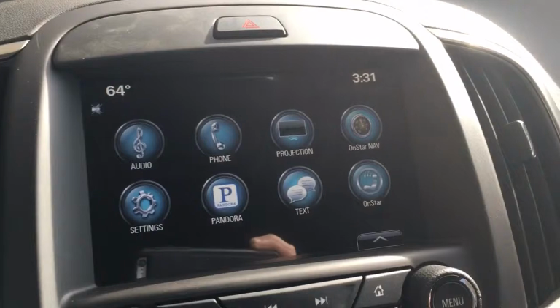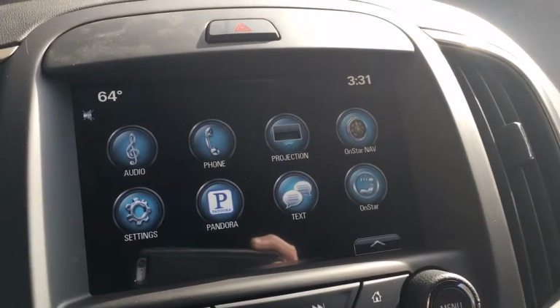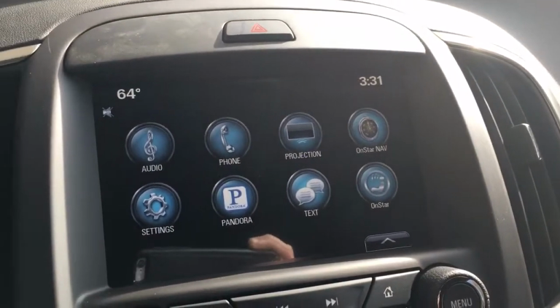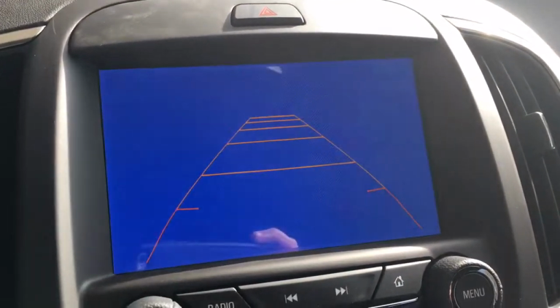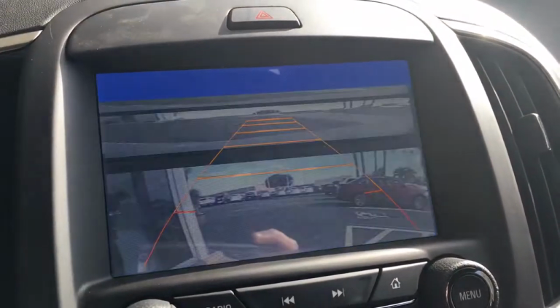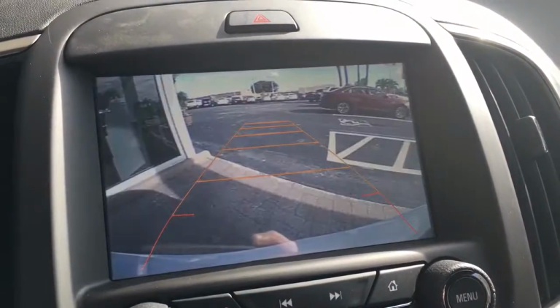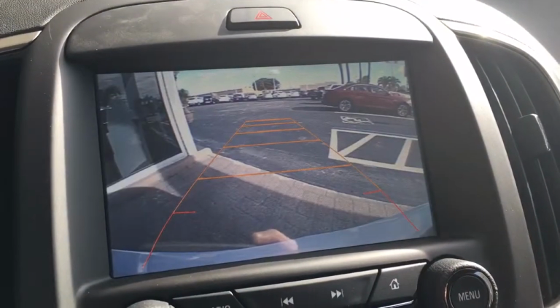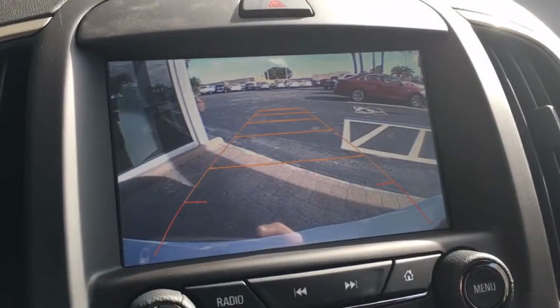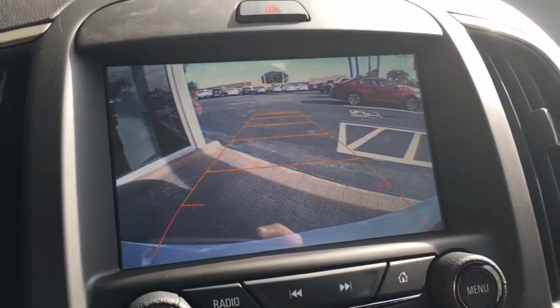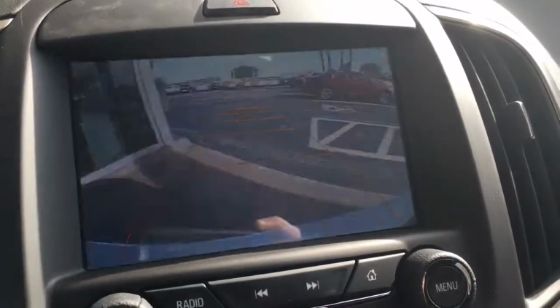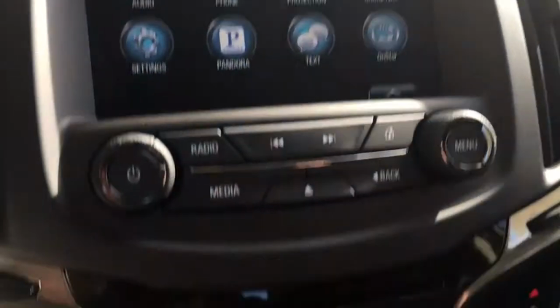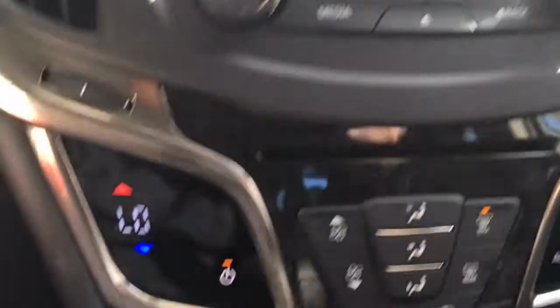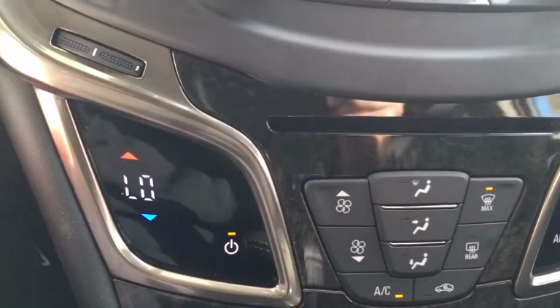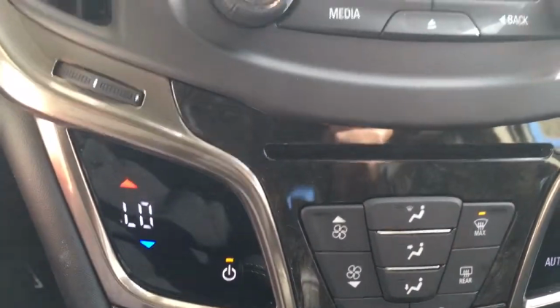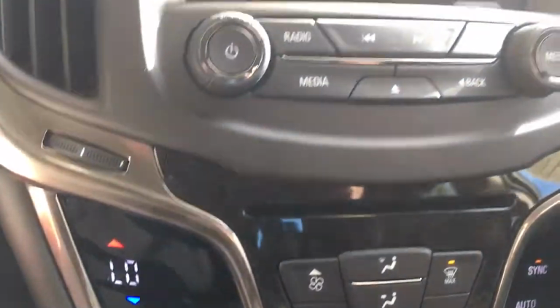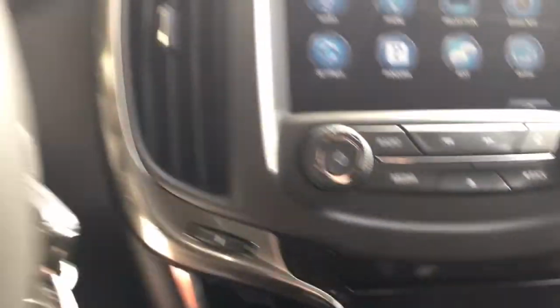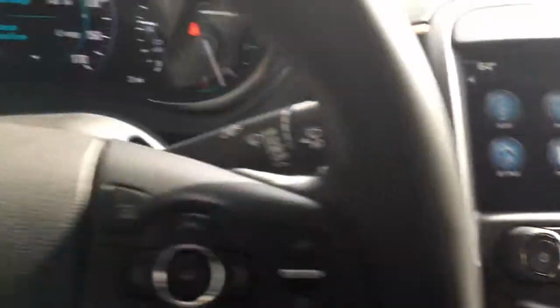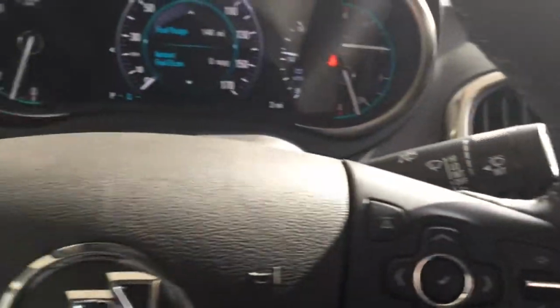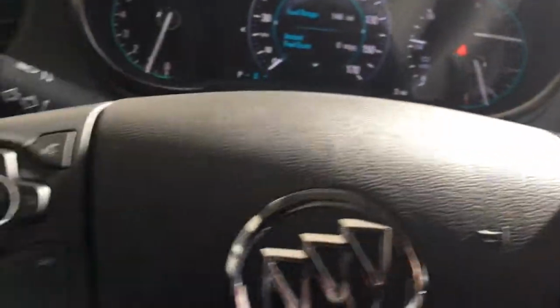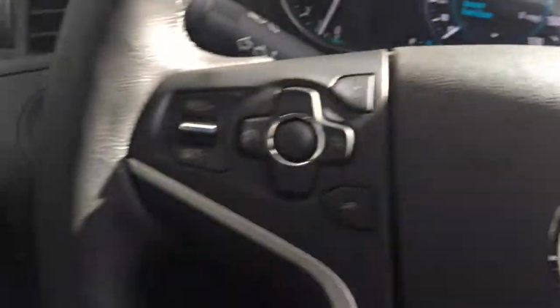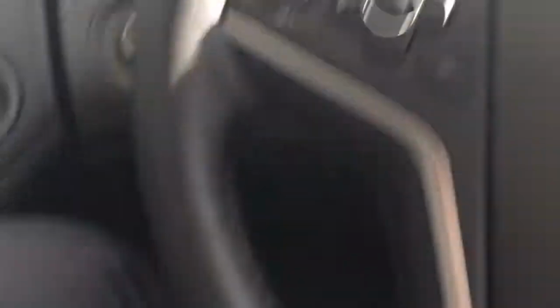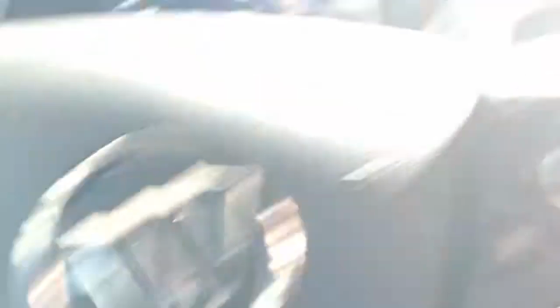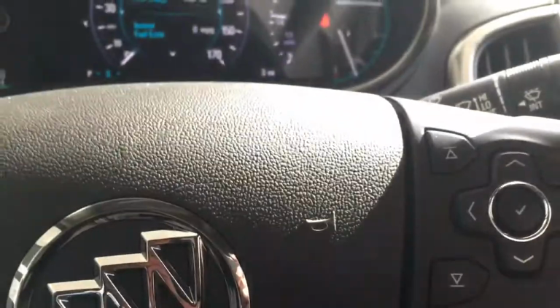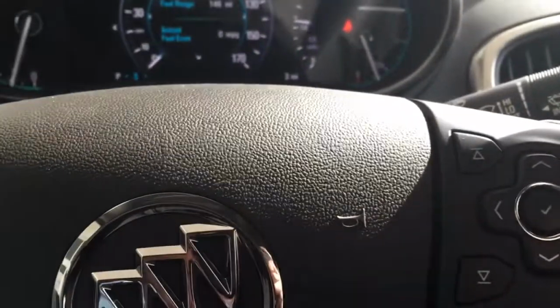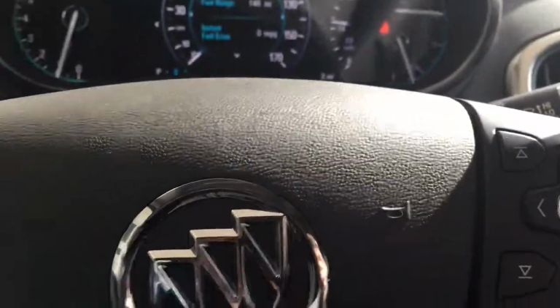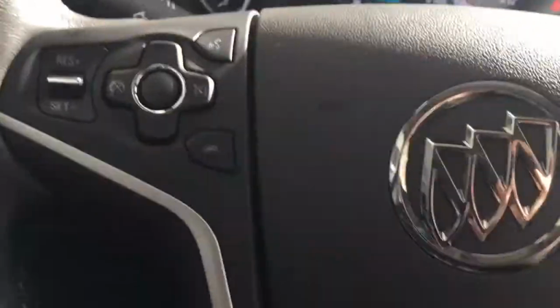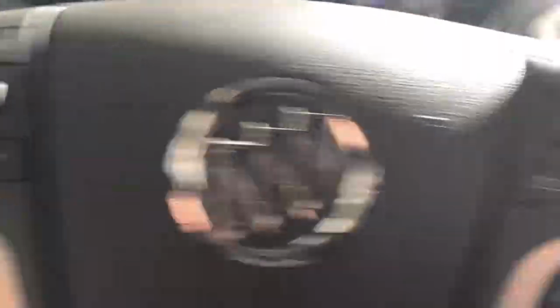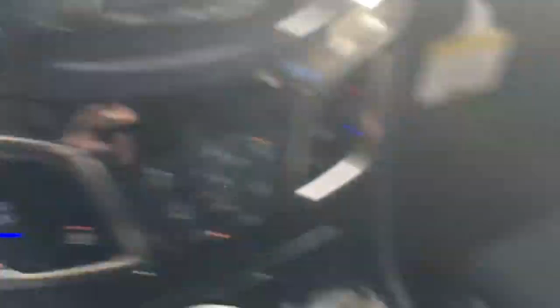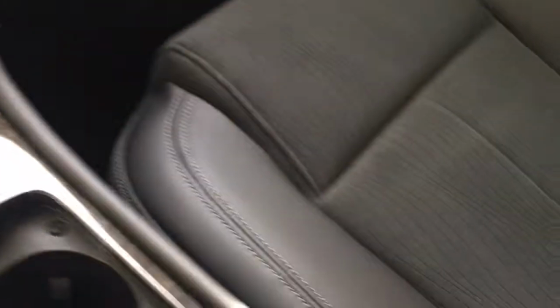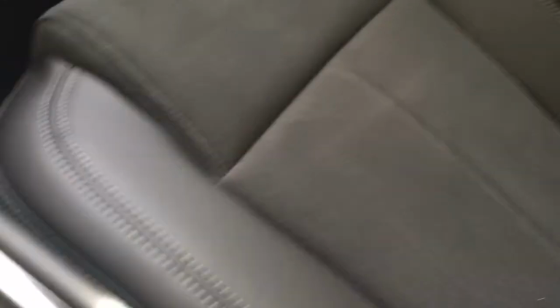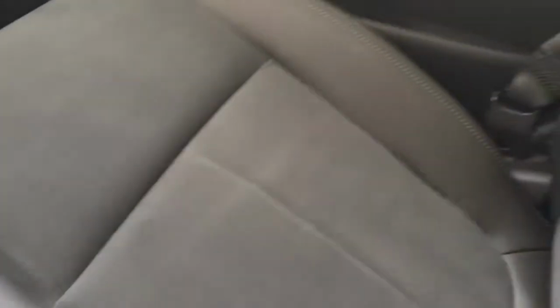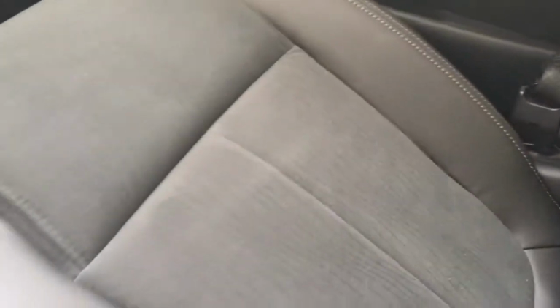I also wanted to show you the backup camera, CD player, loads of extras, cruise control, Bluetooth, automatic lights, and partial cloth and leather seats.